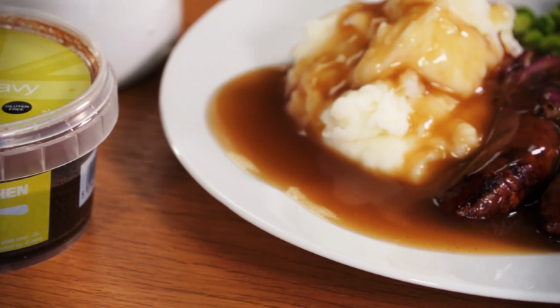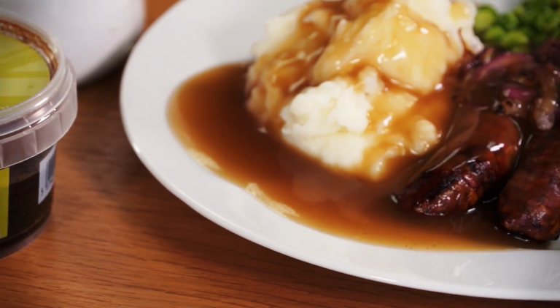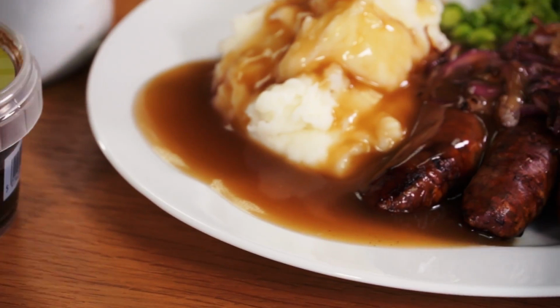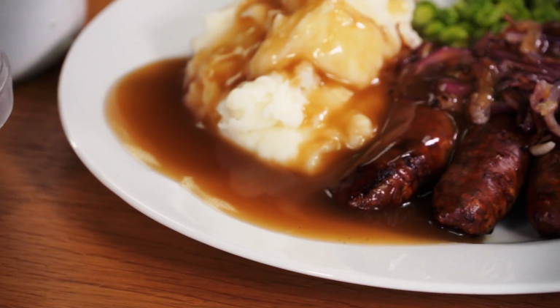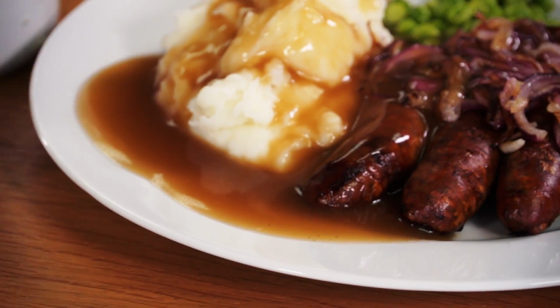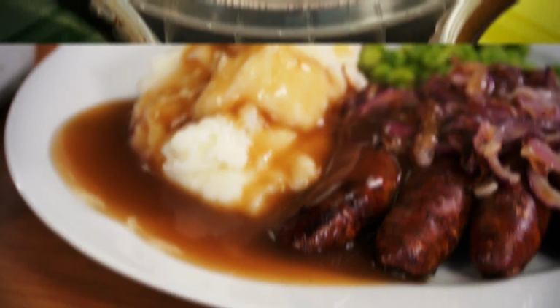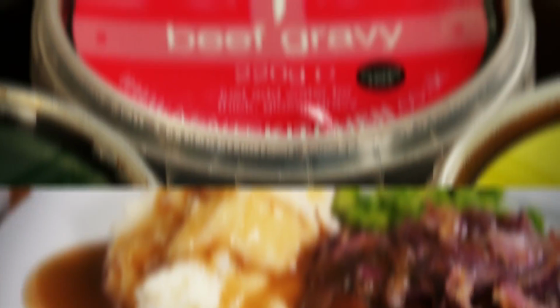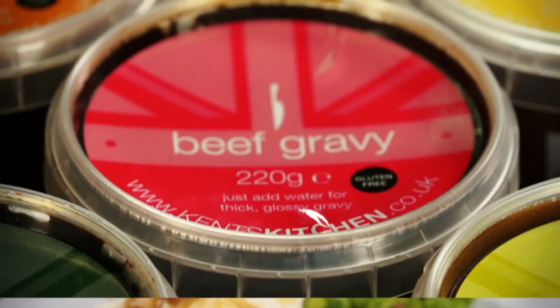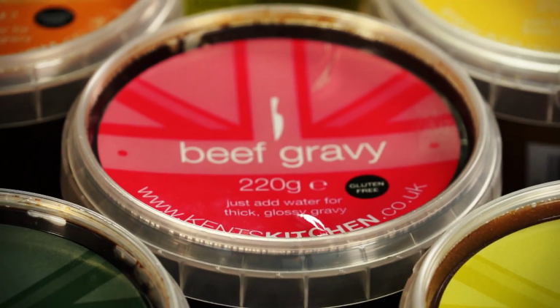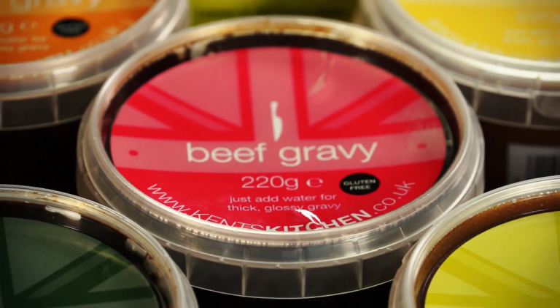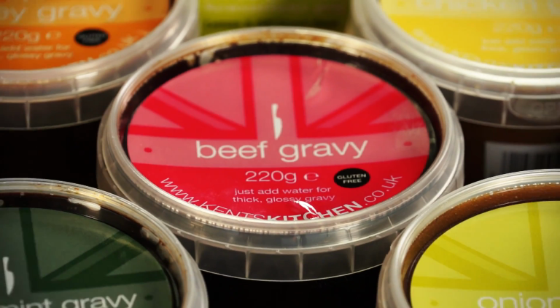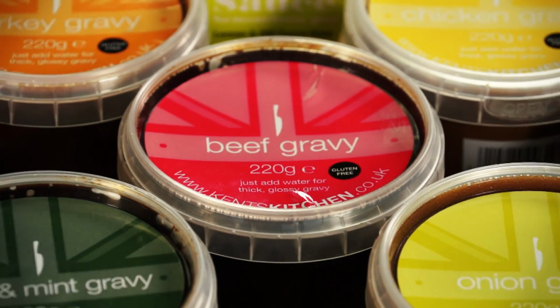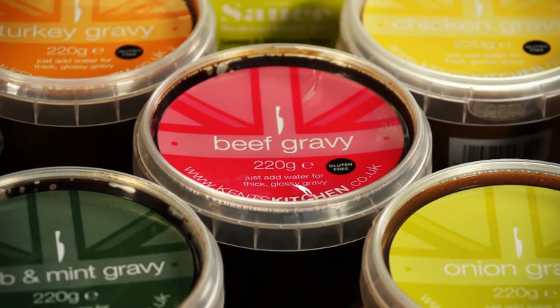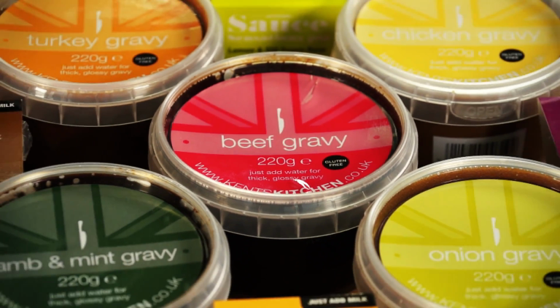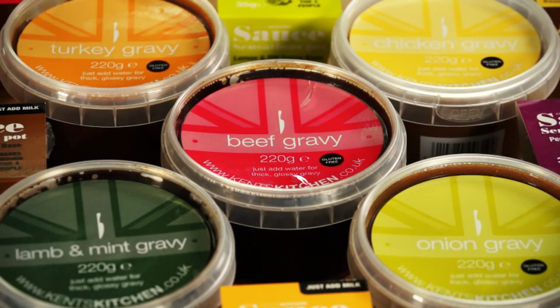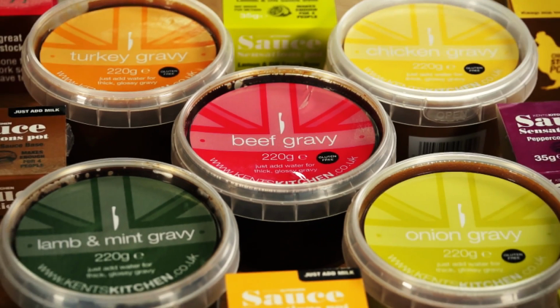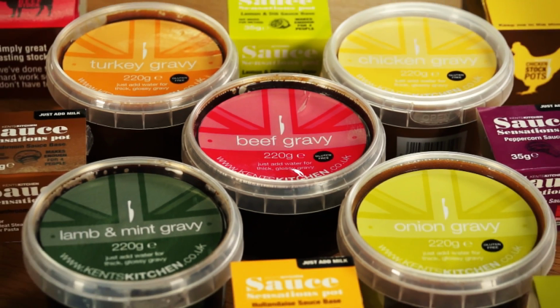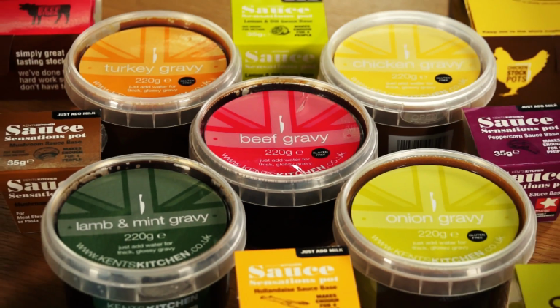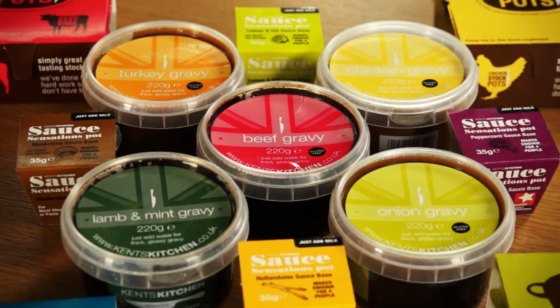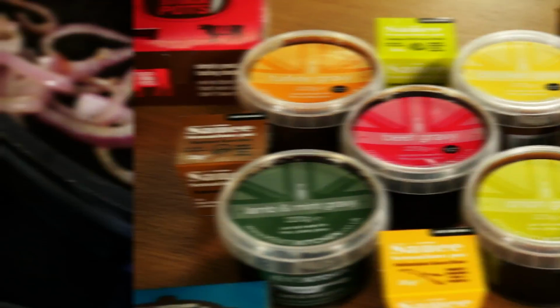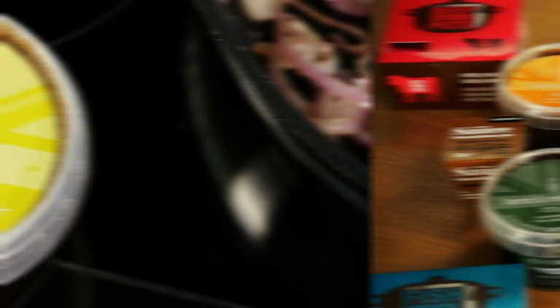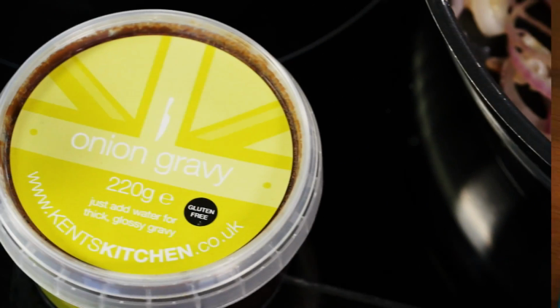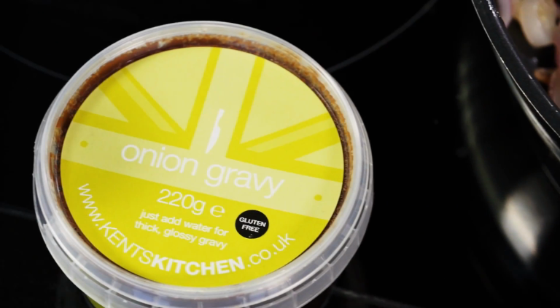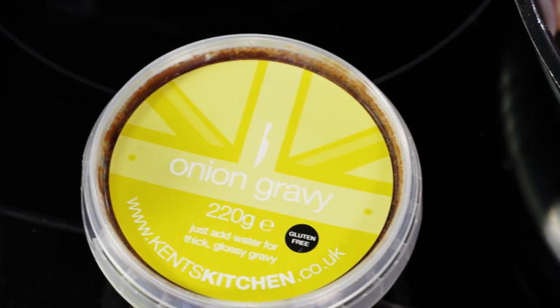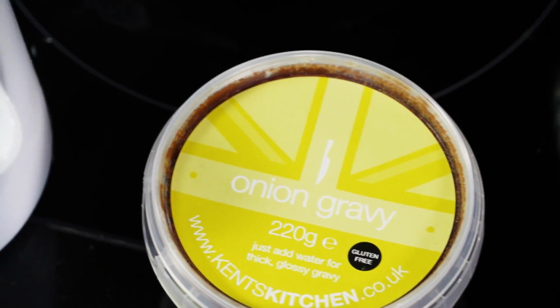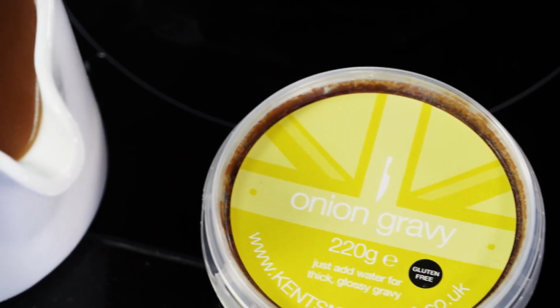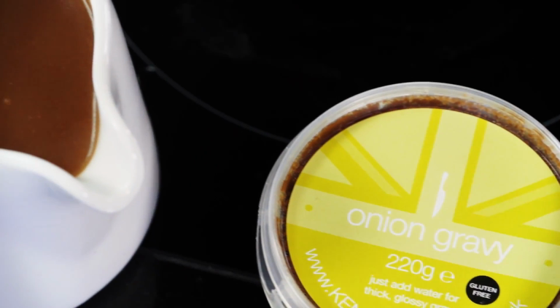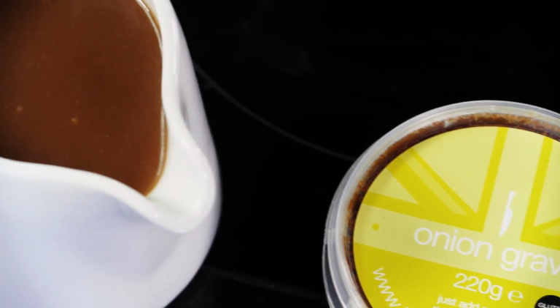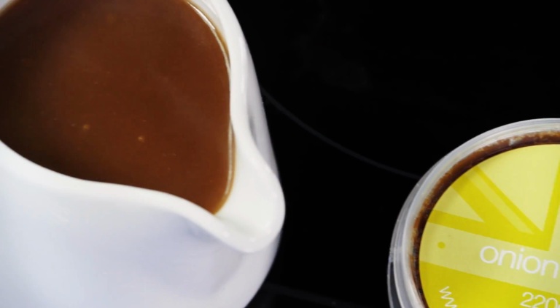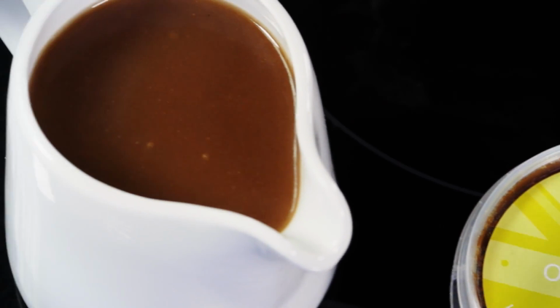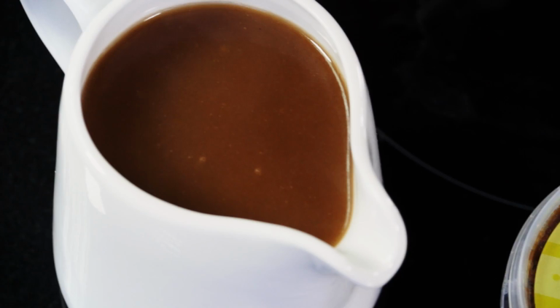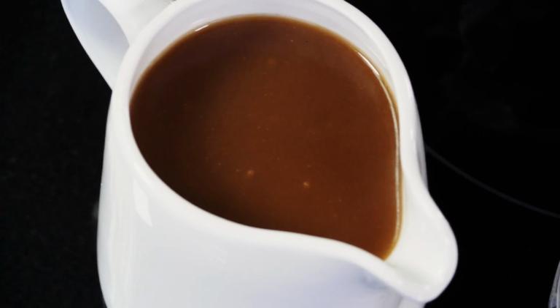The gravy flavors include beef, chicken, onion, turkey, and lemon and mint, and all make a thick glossy gravy with a great depth of flavour.